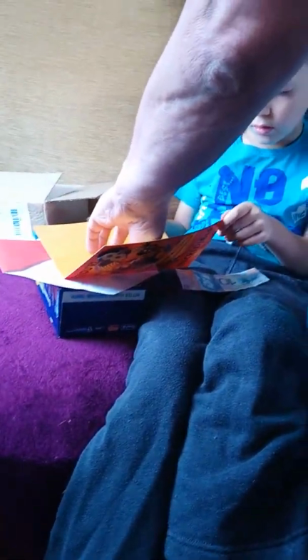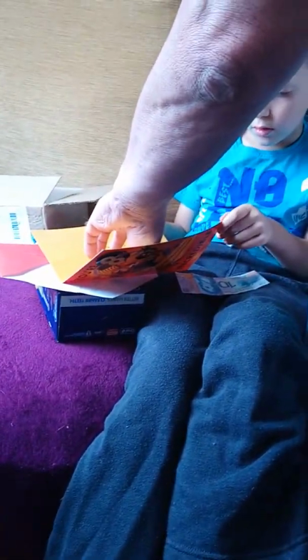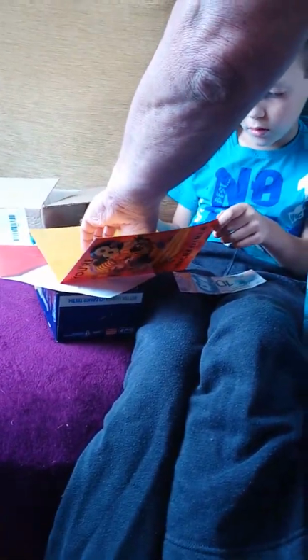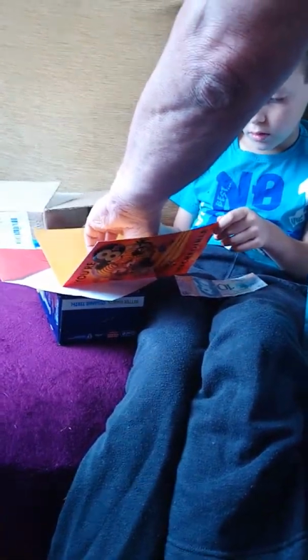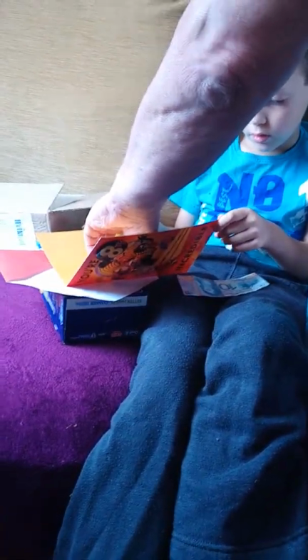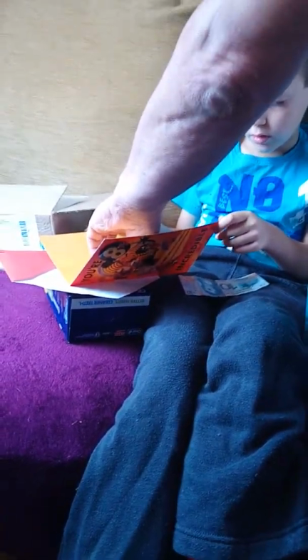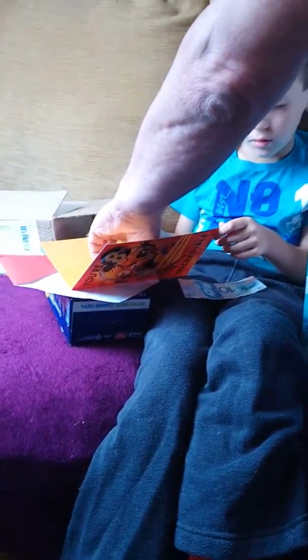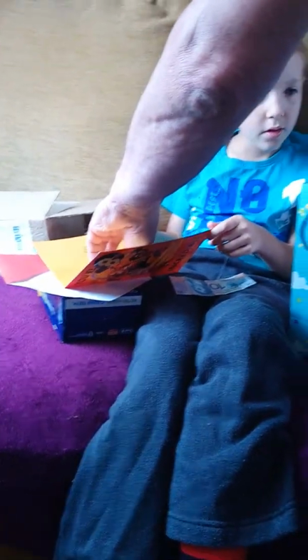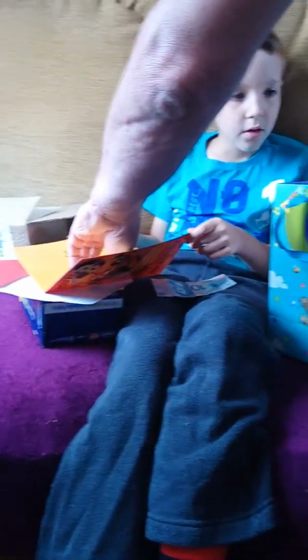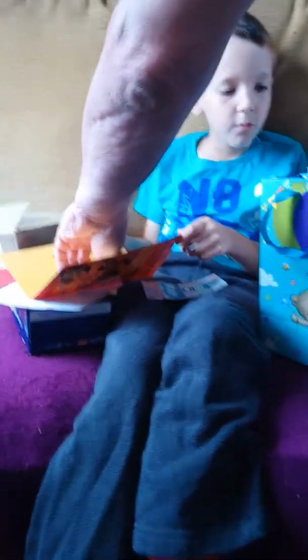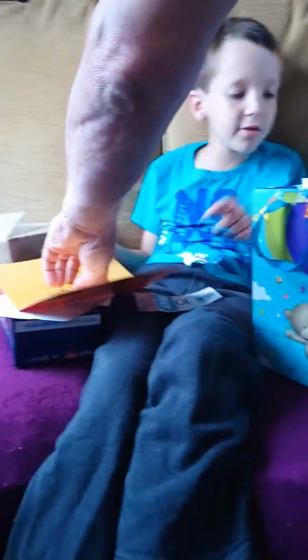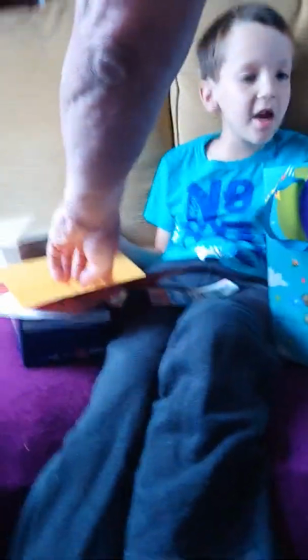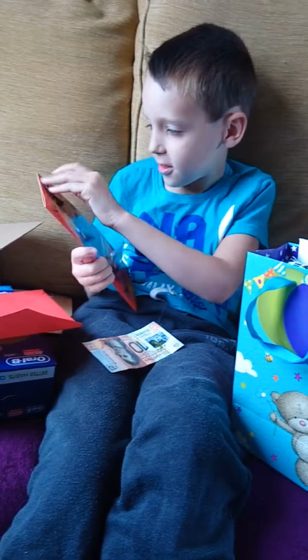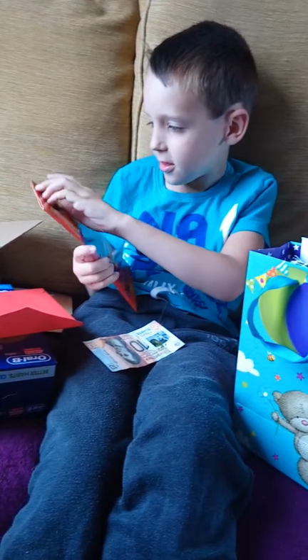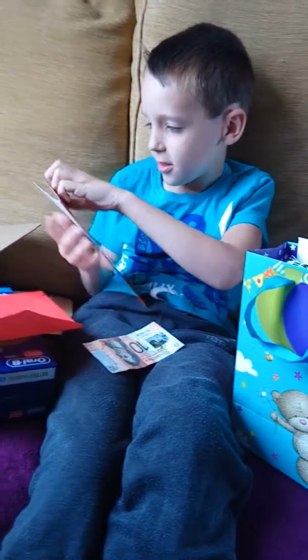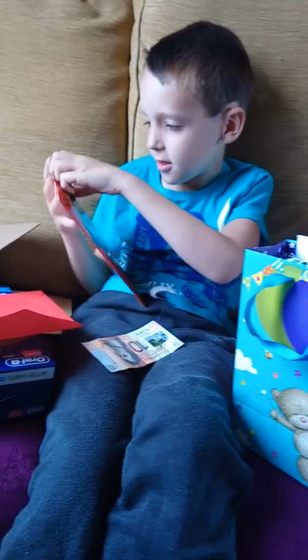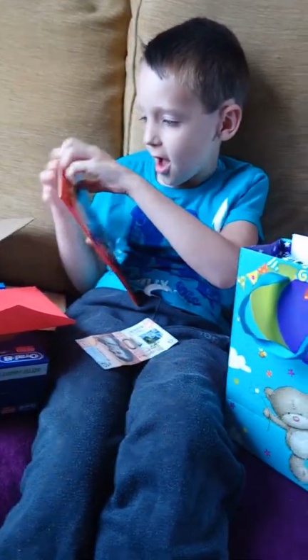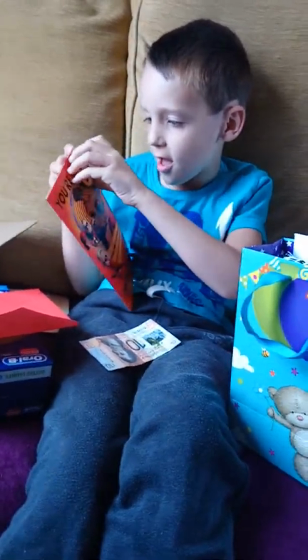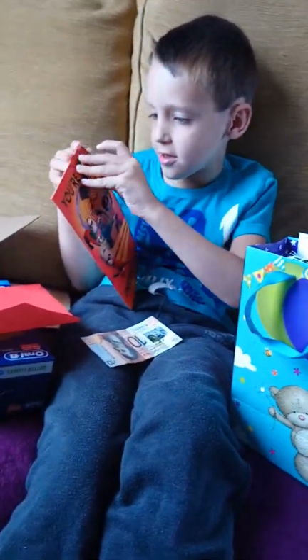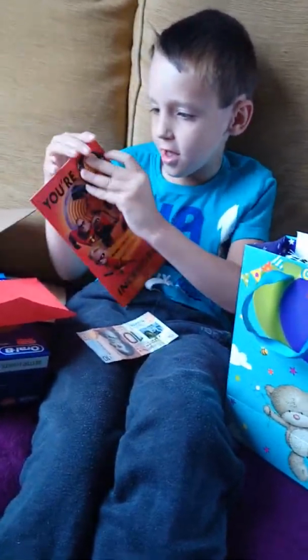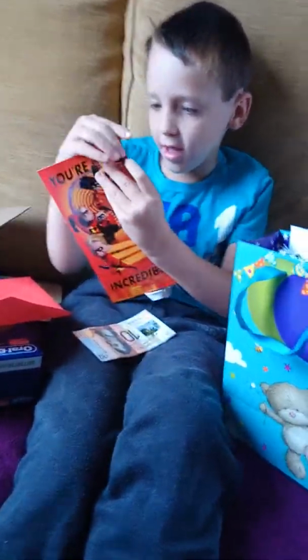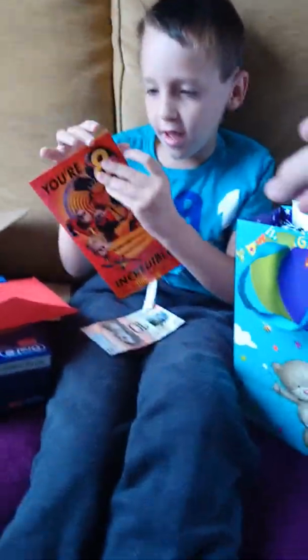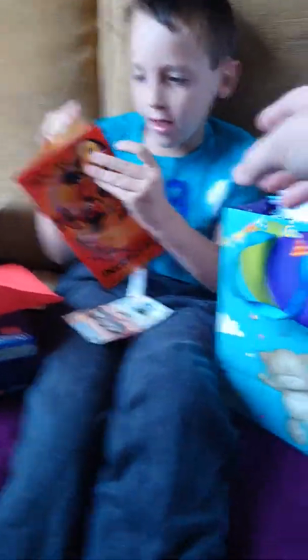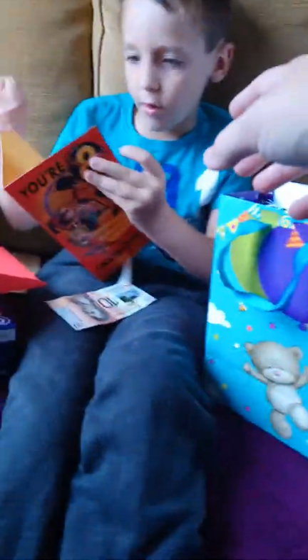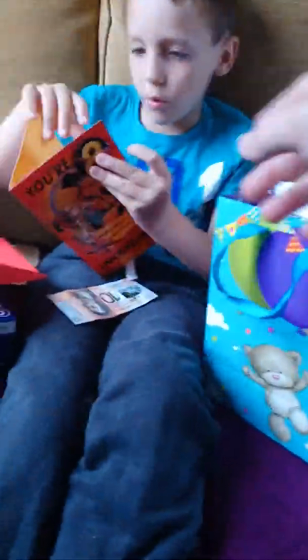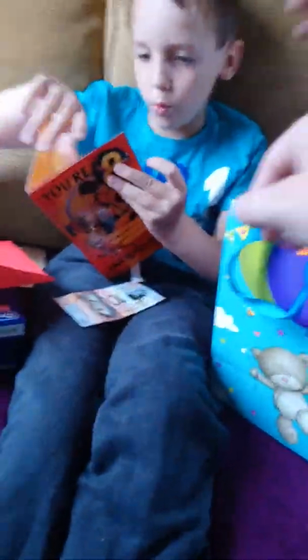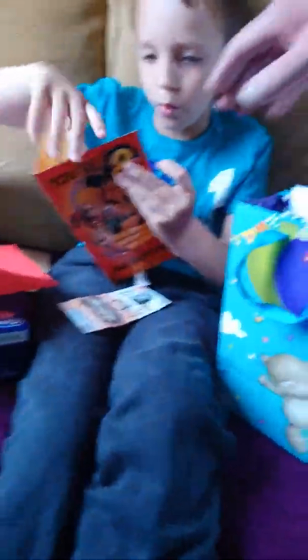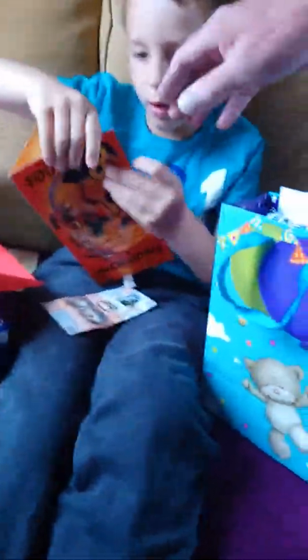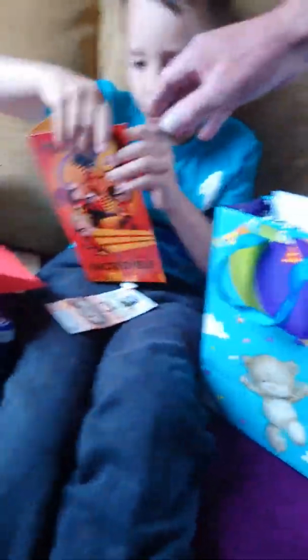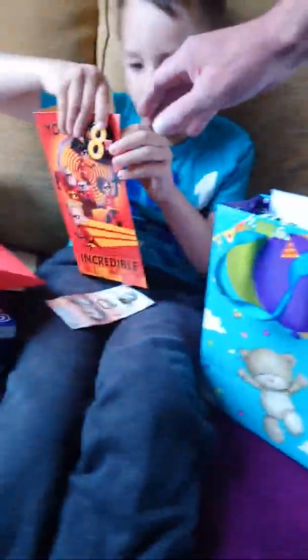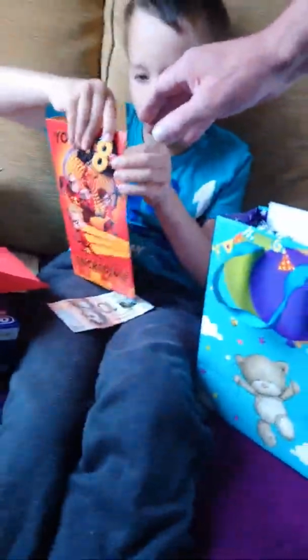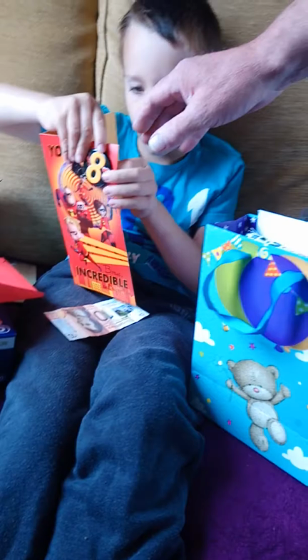Great Aunt Cassandra, Great Uncle William, Jill and Callum. Callum and one else.